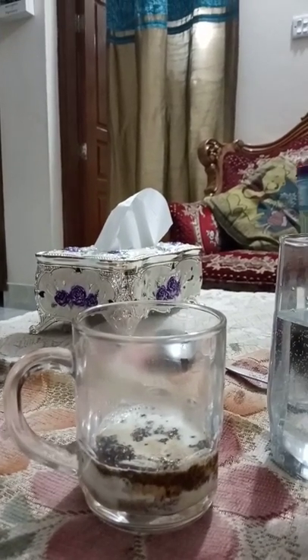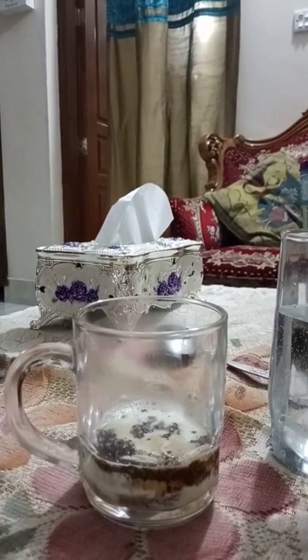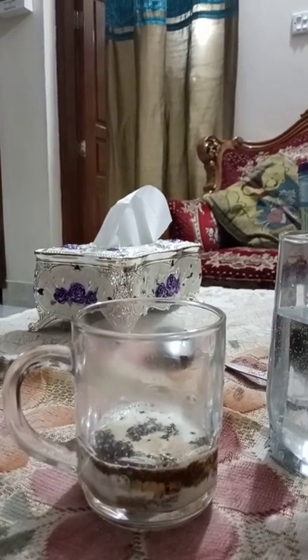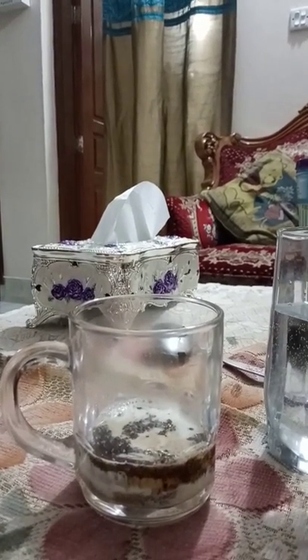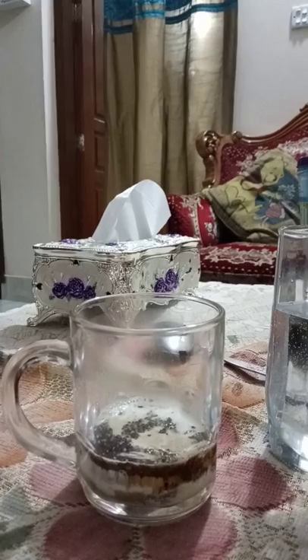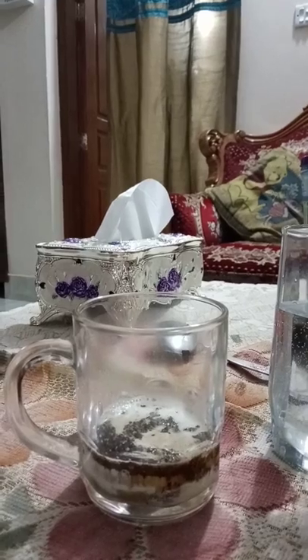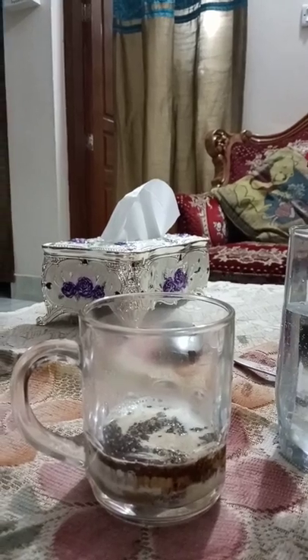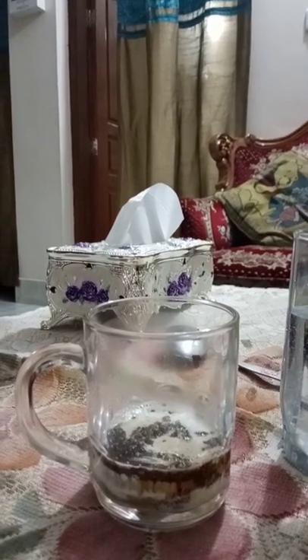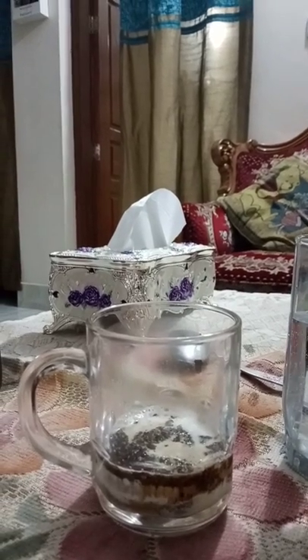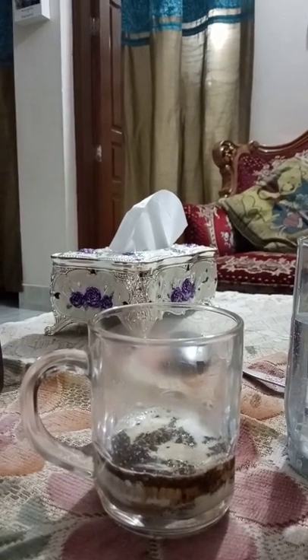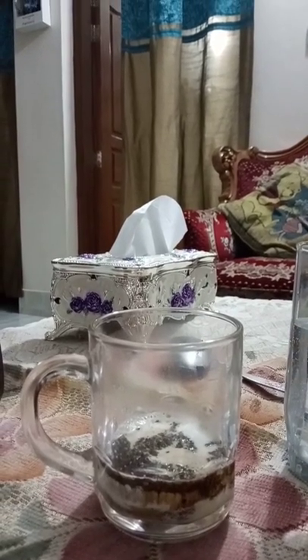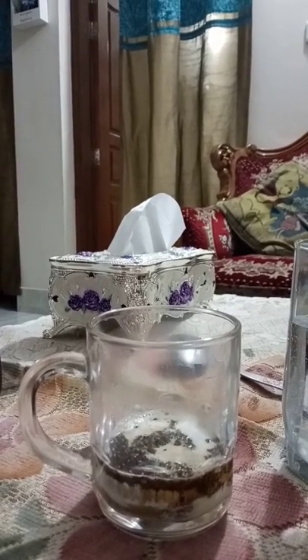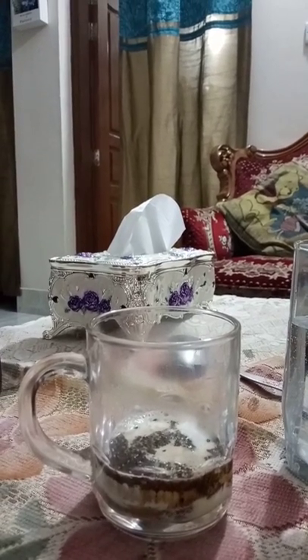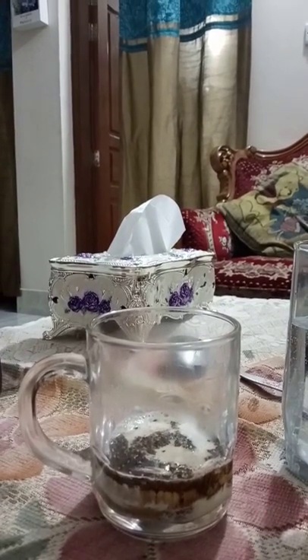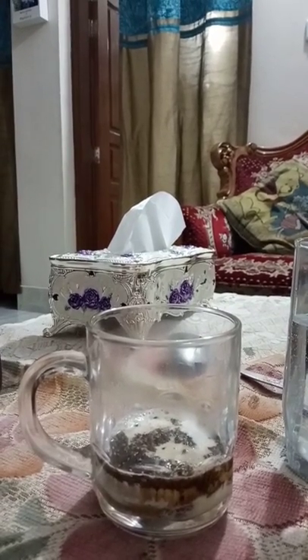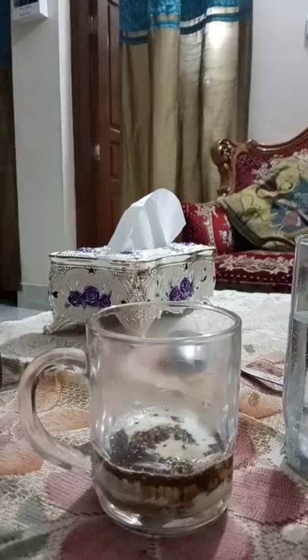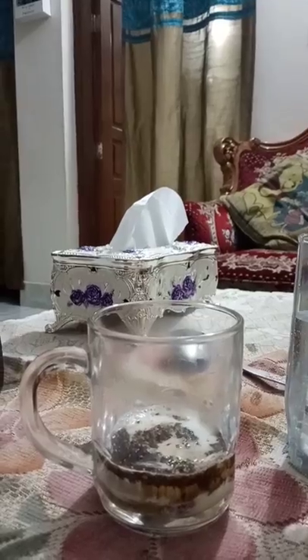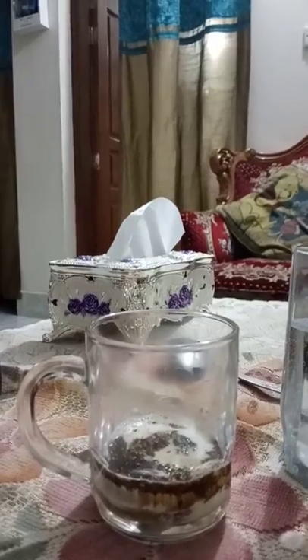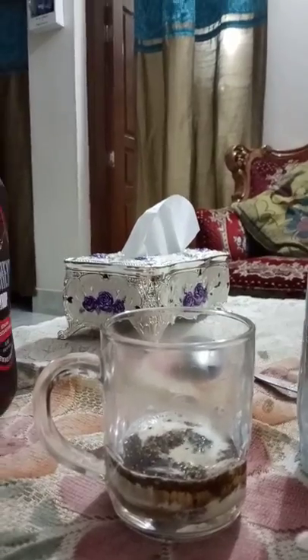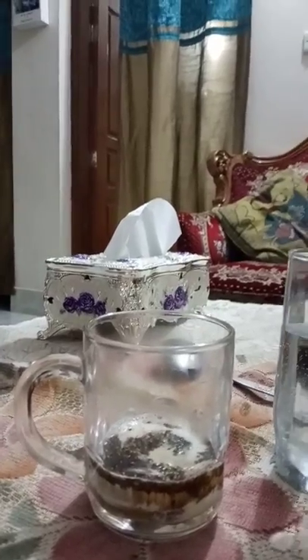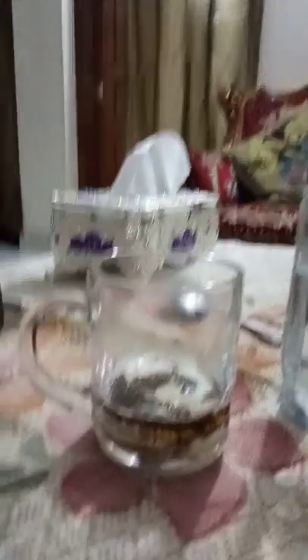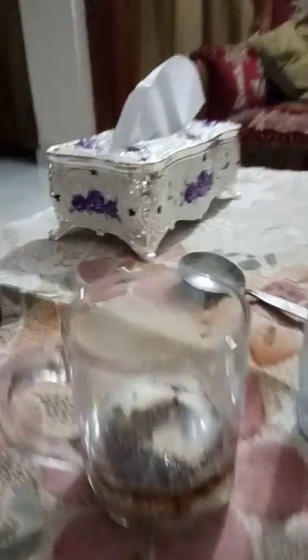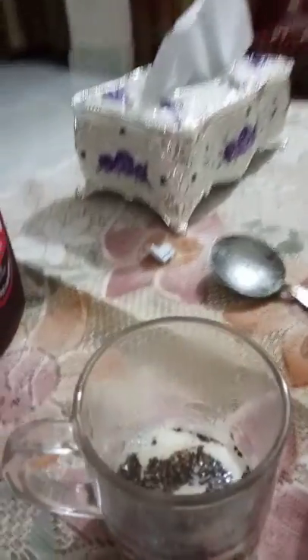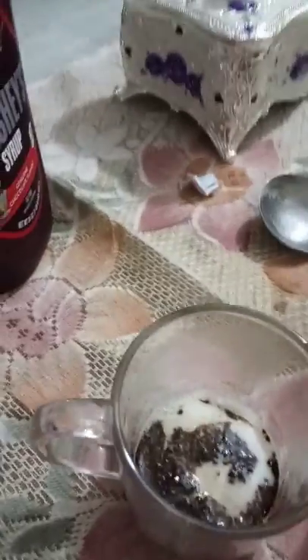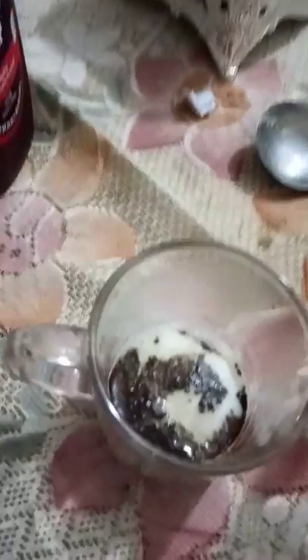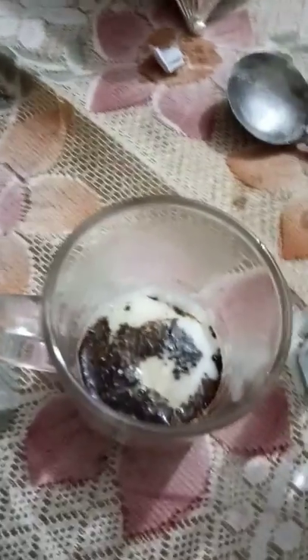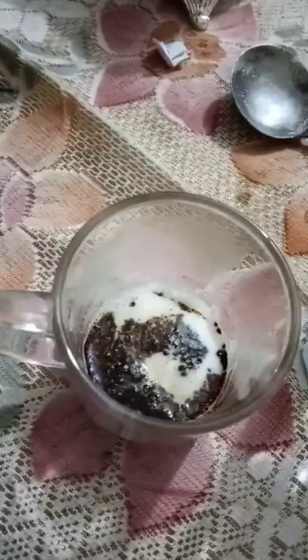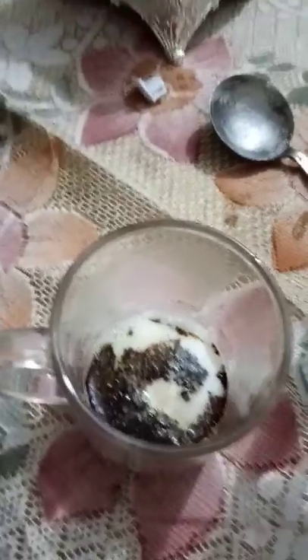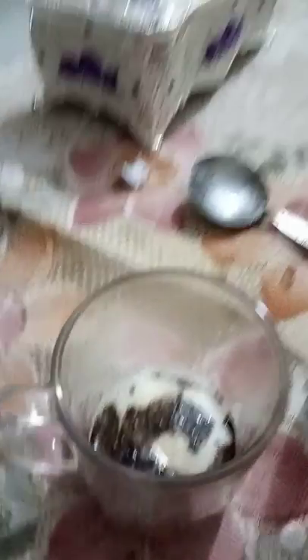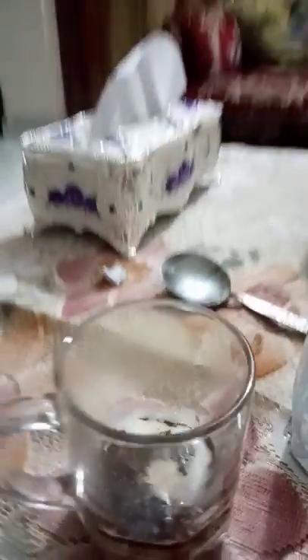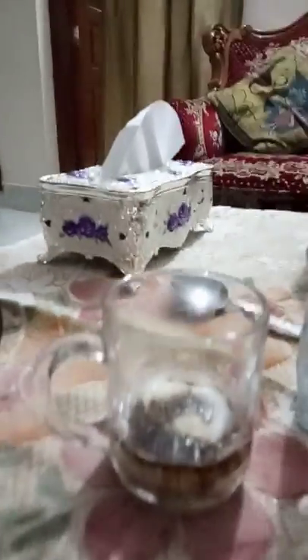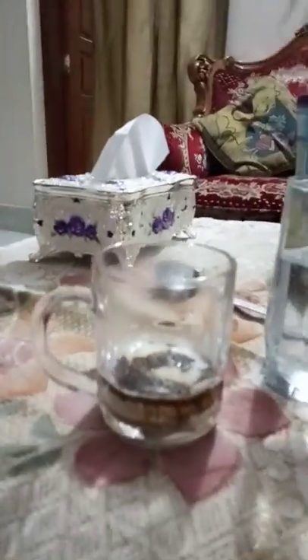Now it is time for stirring, so I will stir it very well. I am using a fork for stirring.